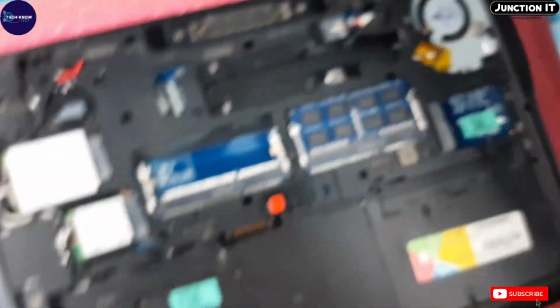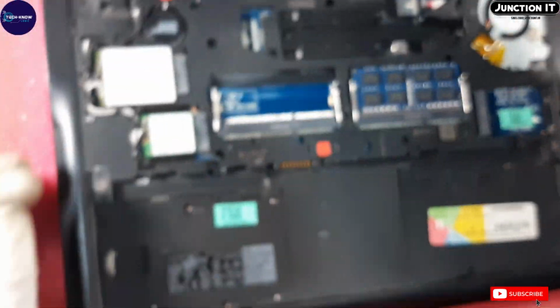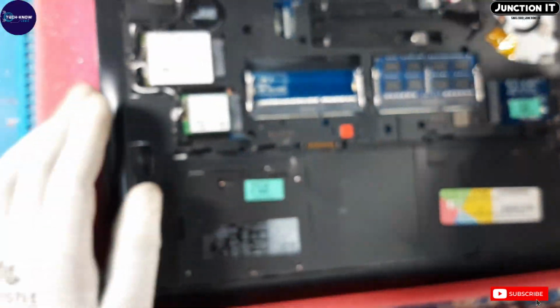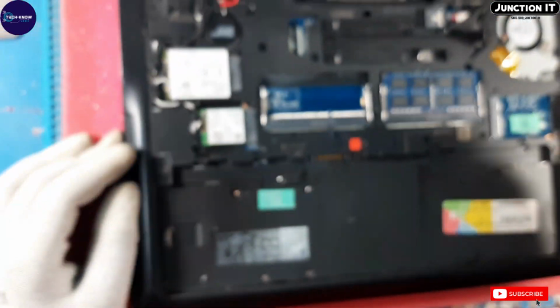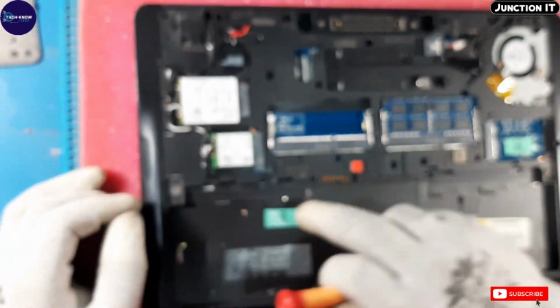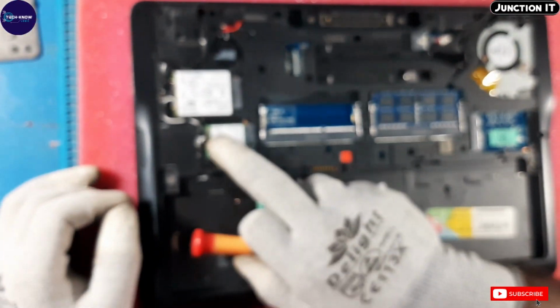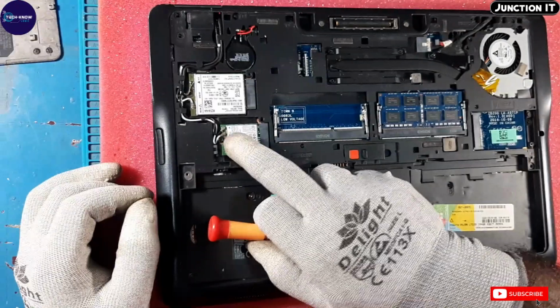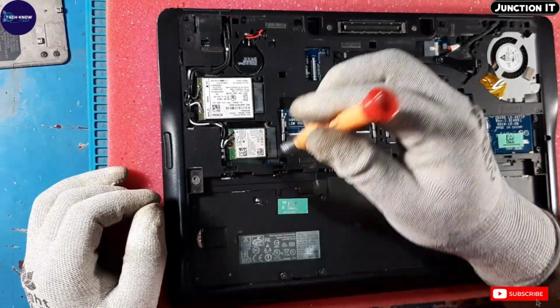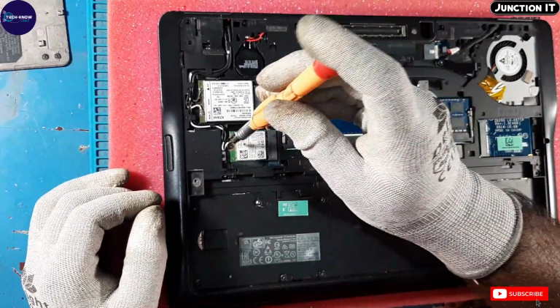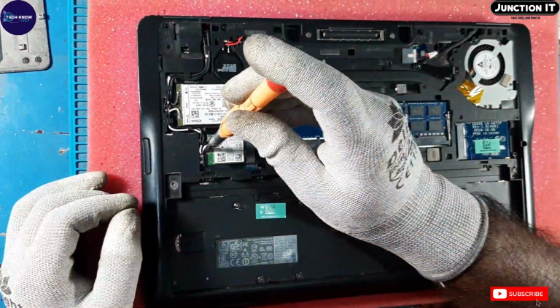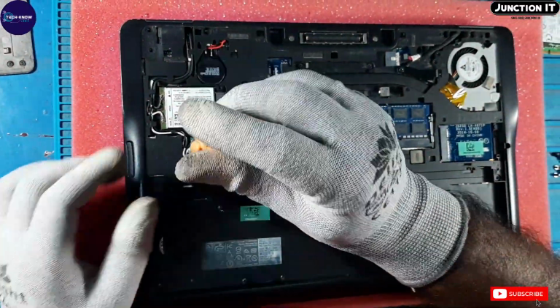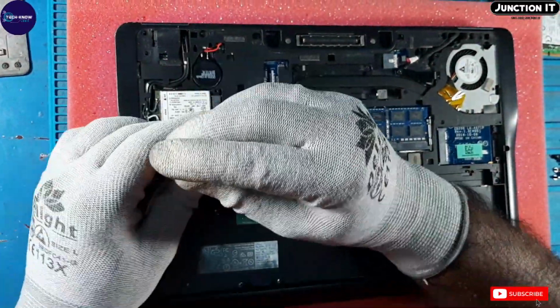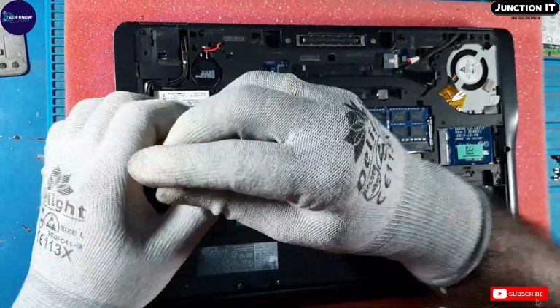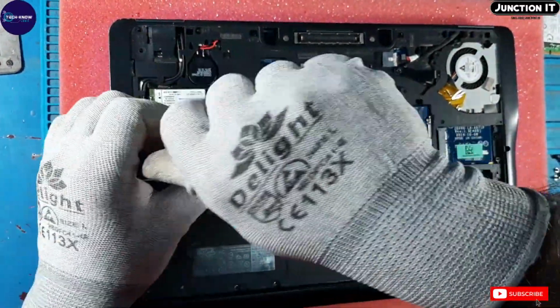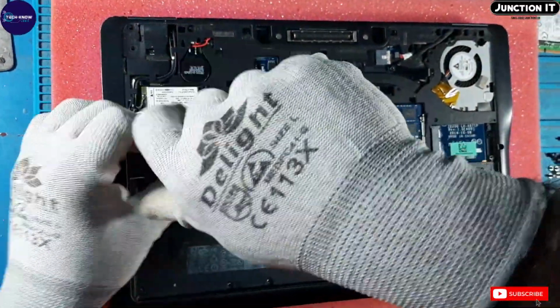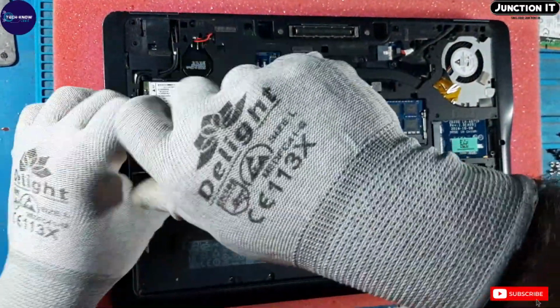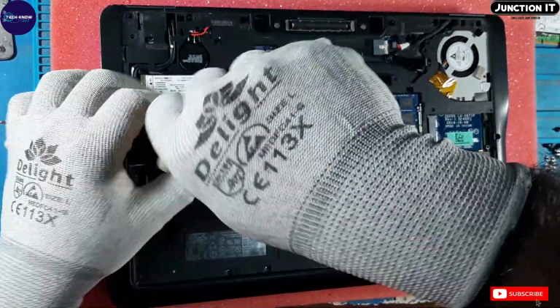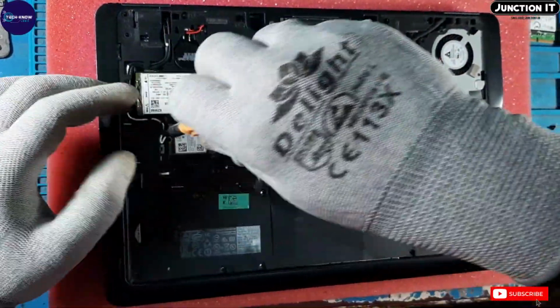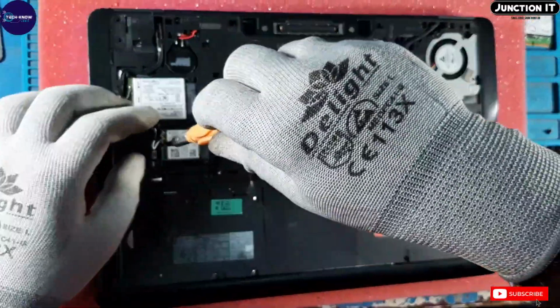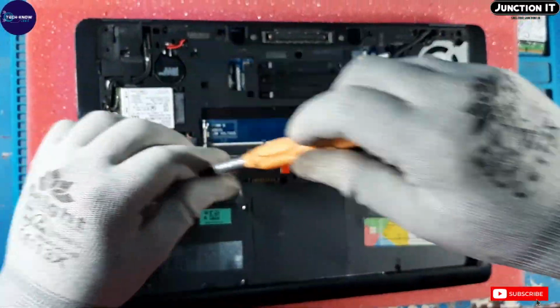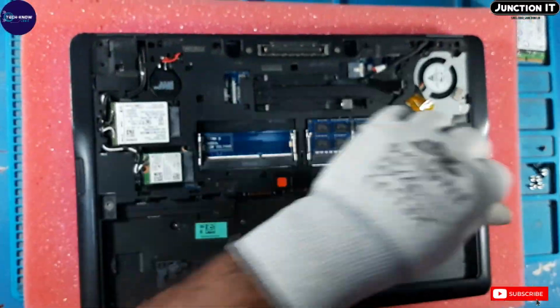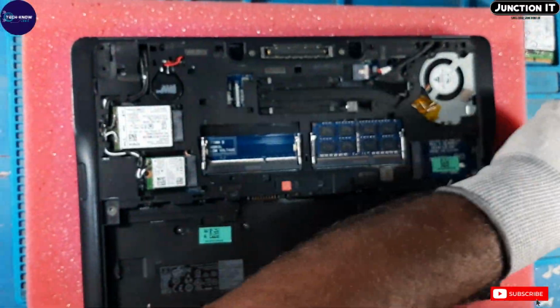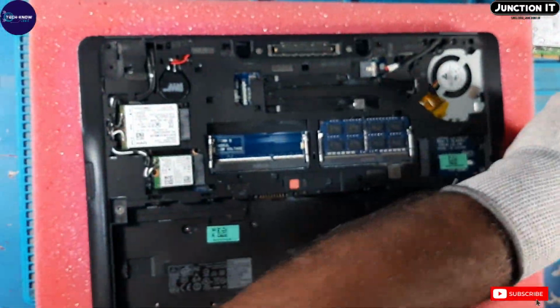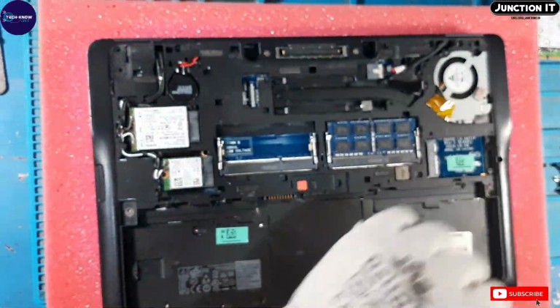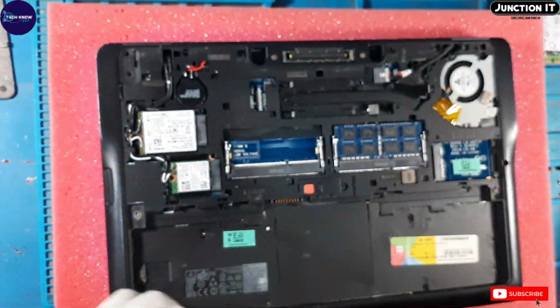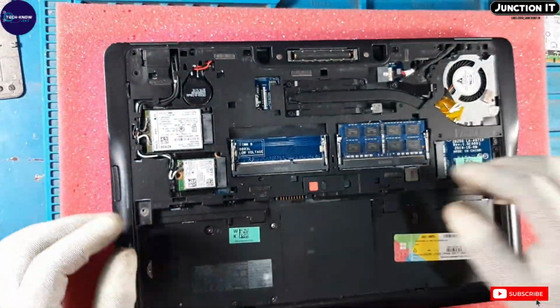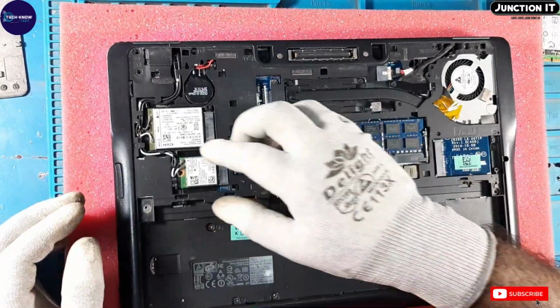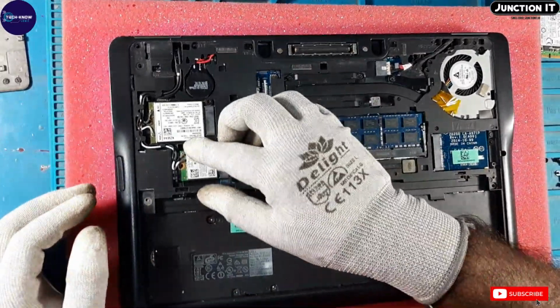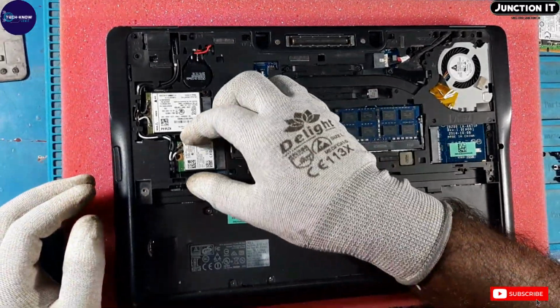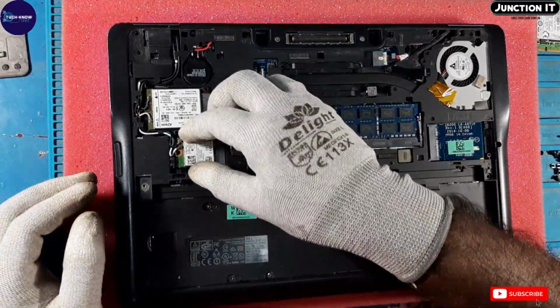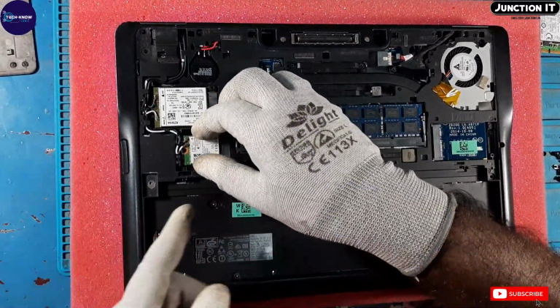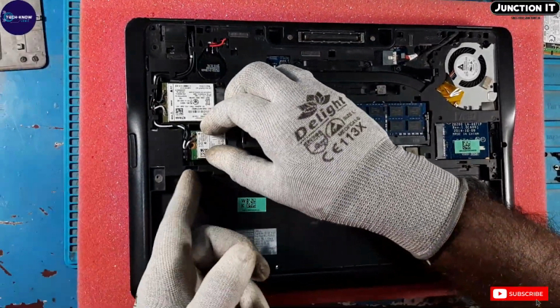We can get to the SSD. Disconnect the SSD. This is the Wi-Fi card — I have to remove the Wi-Fi card also. Disconnect the Wi-Fi card.